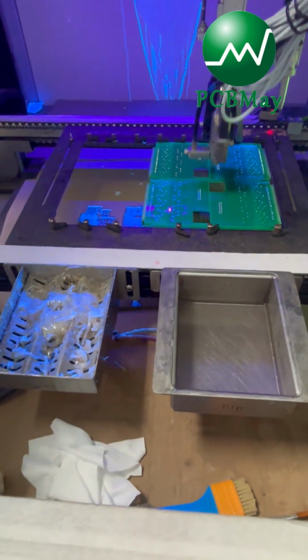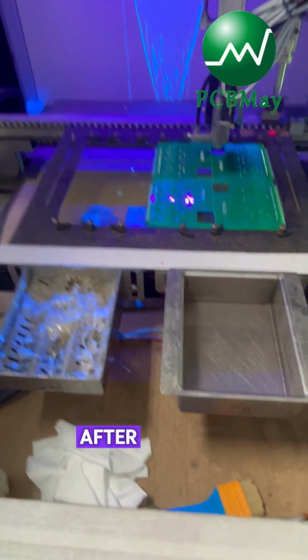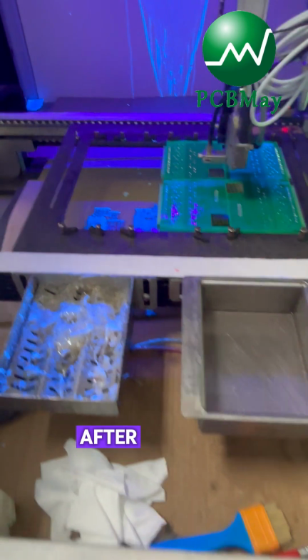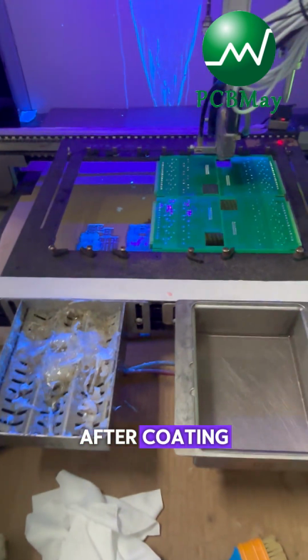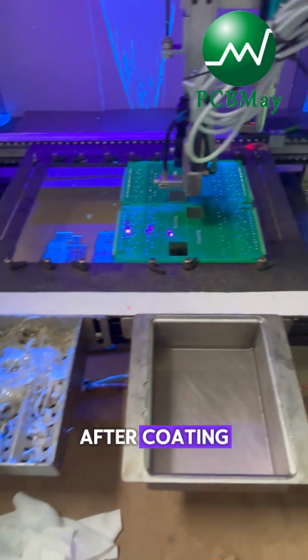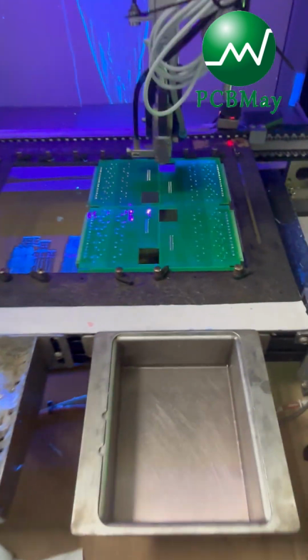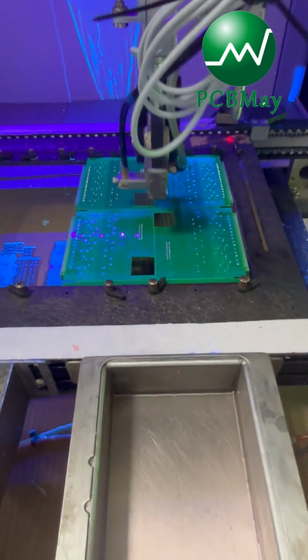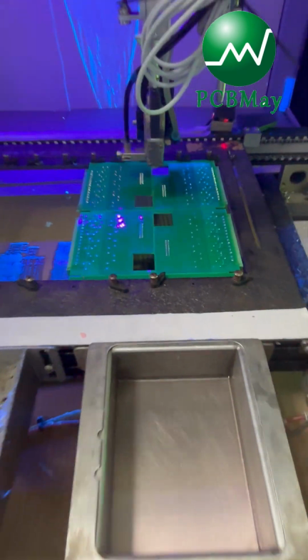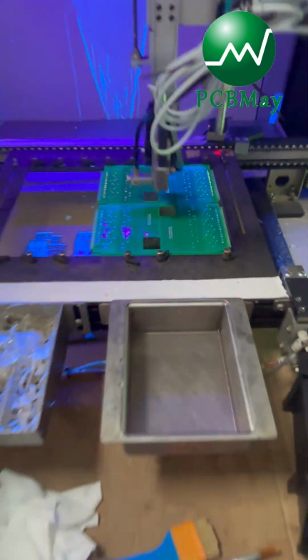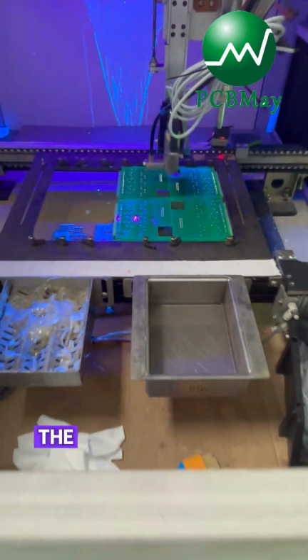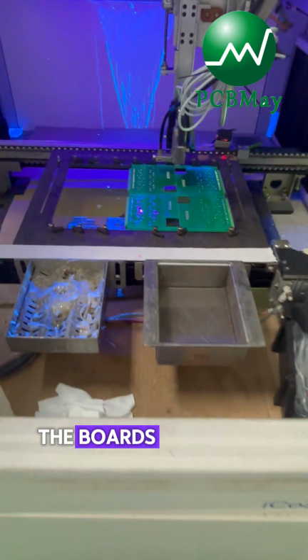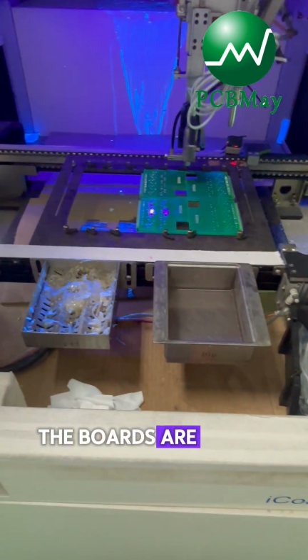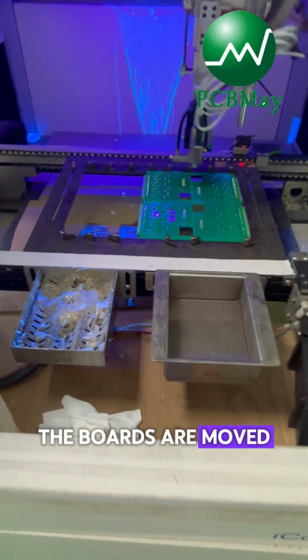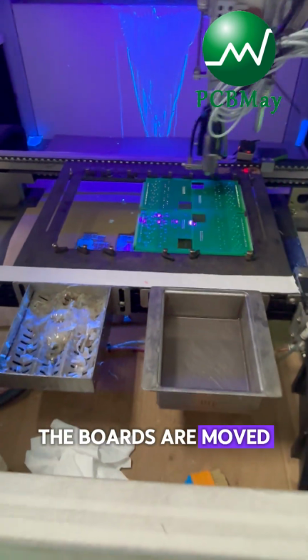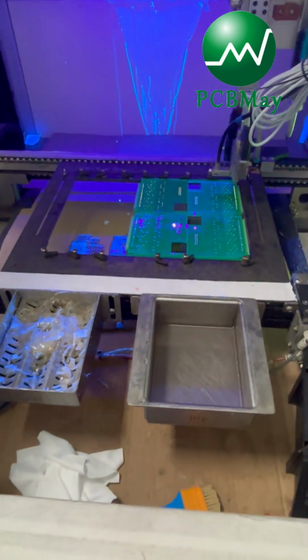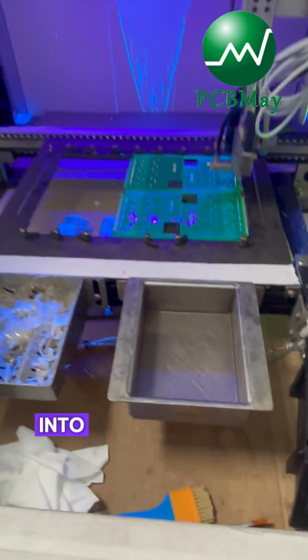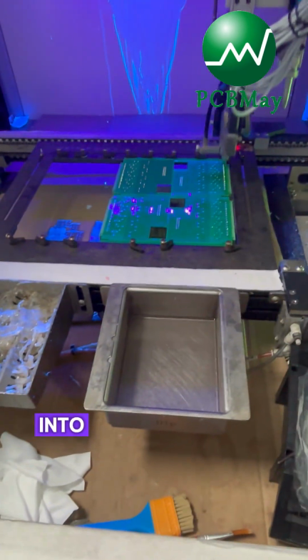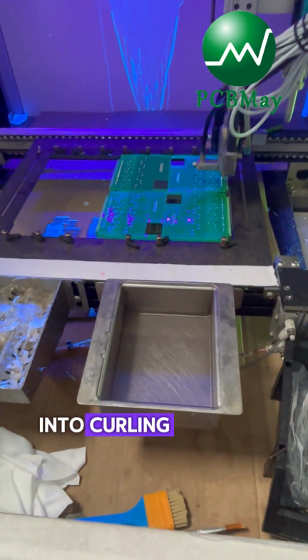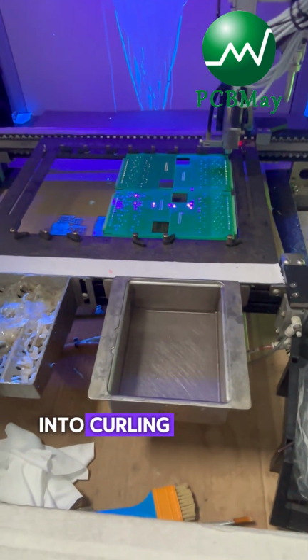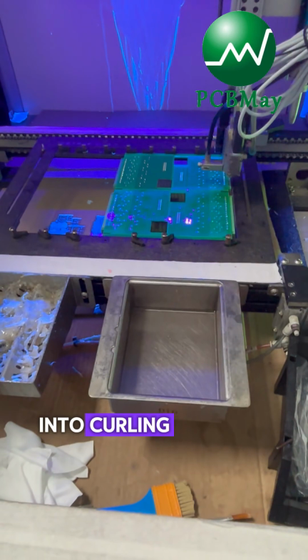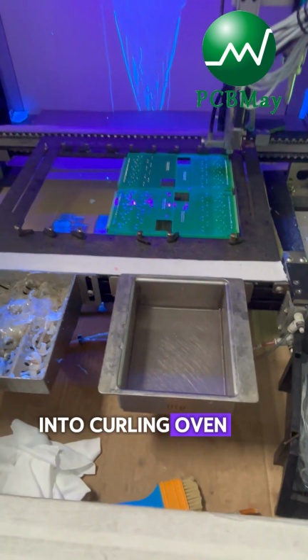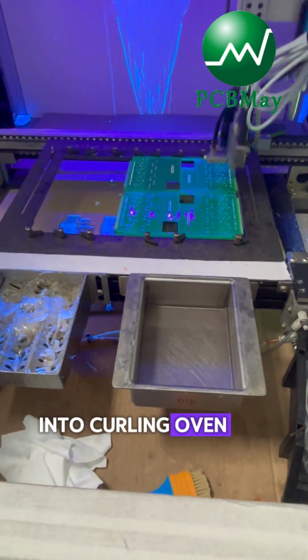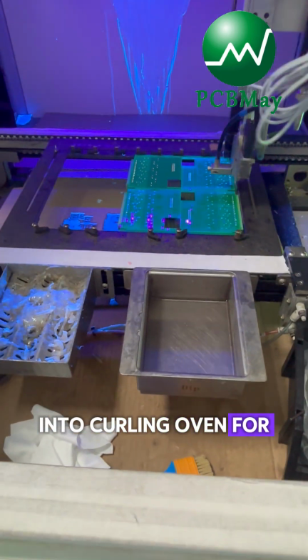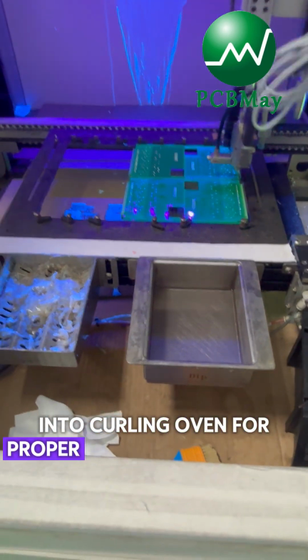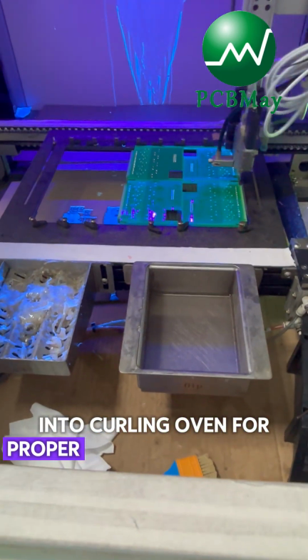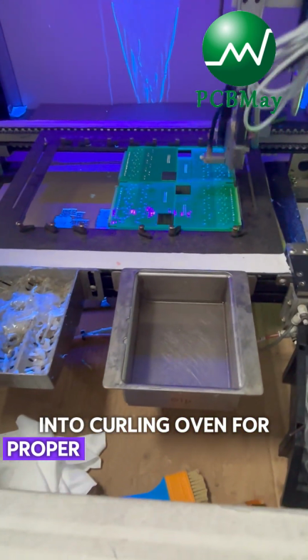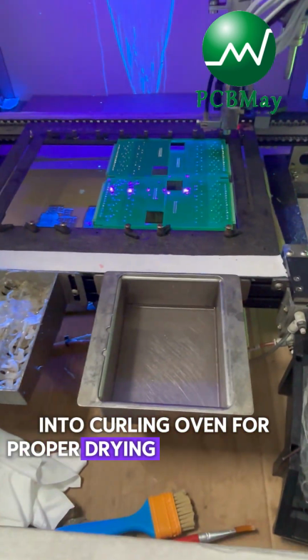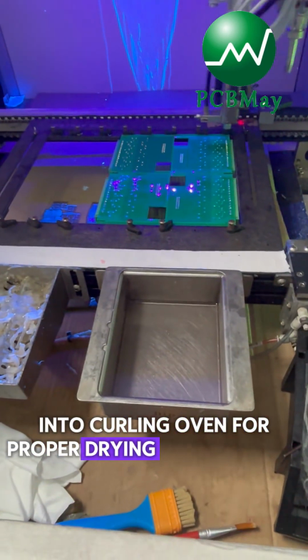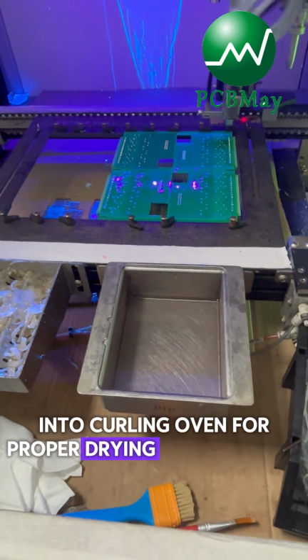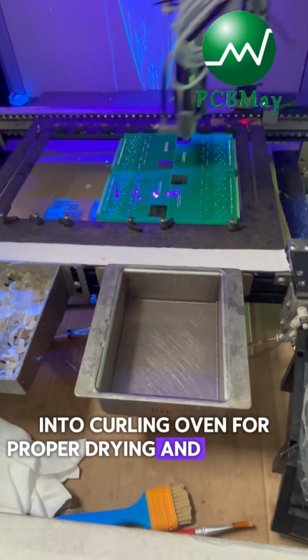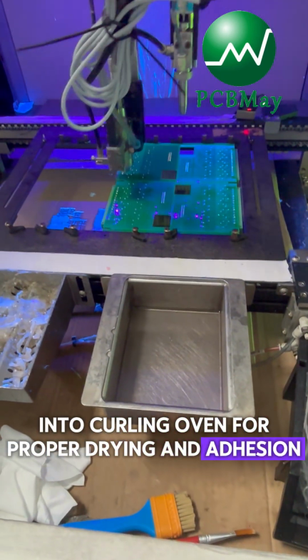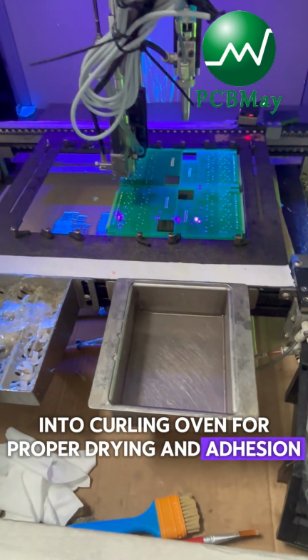After coating, the boards are moved into a curing oven for proper drying and adhesion.